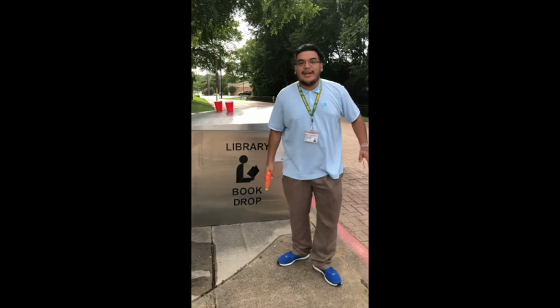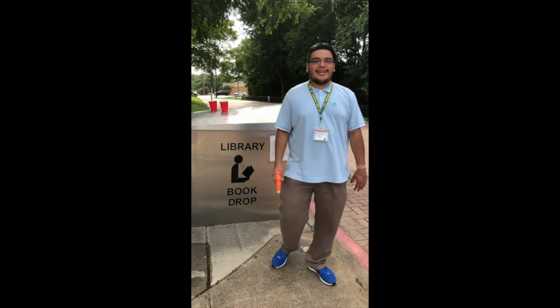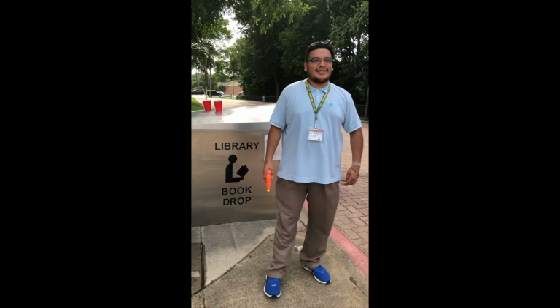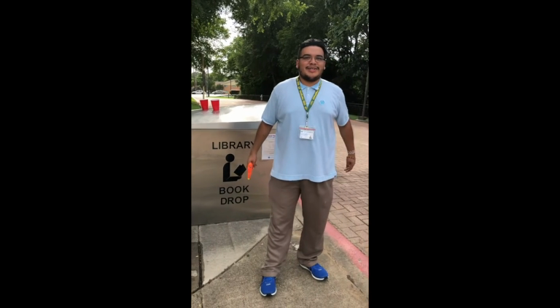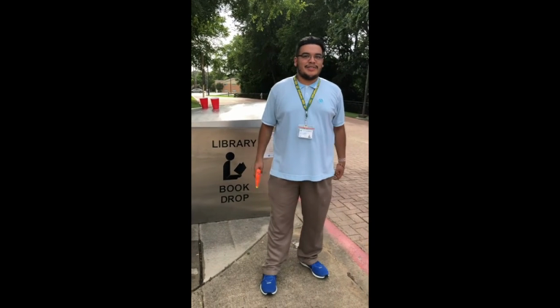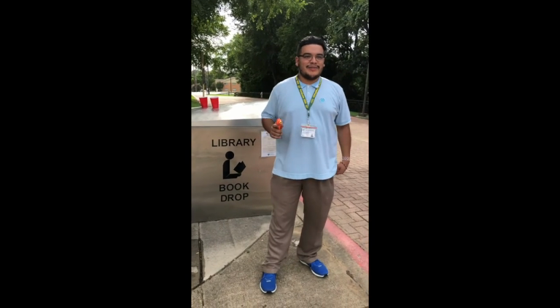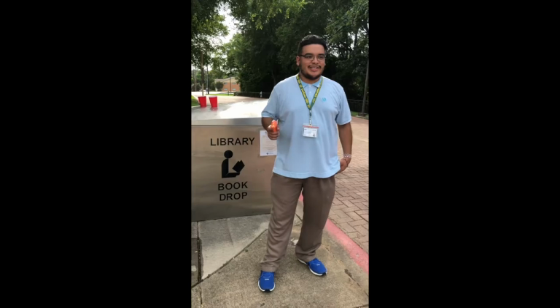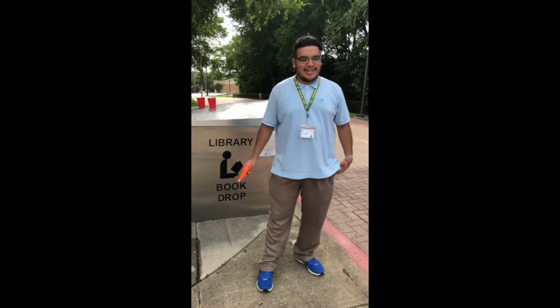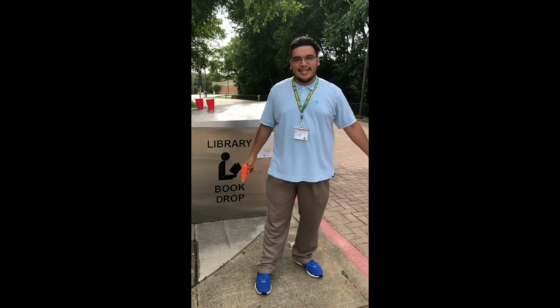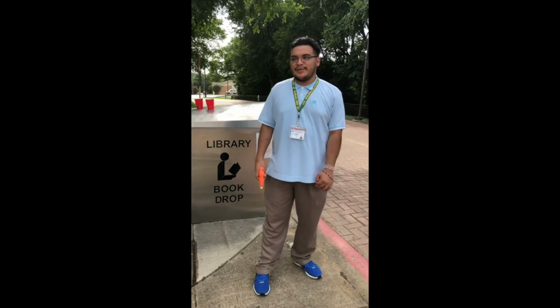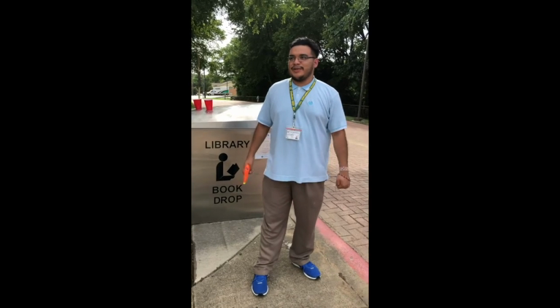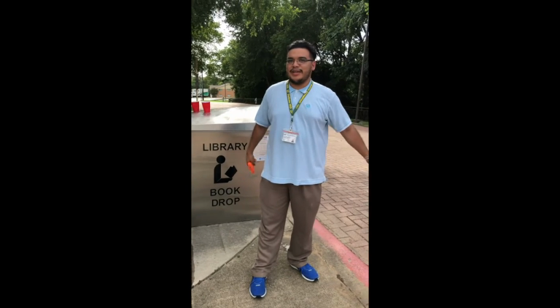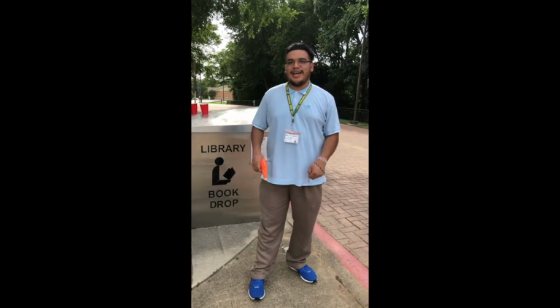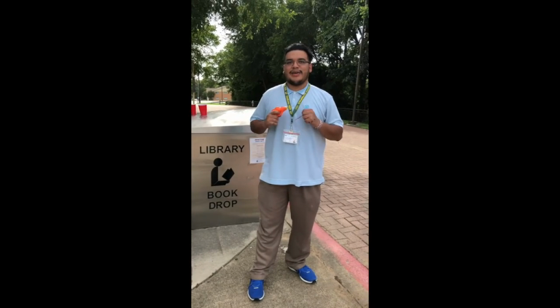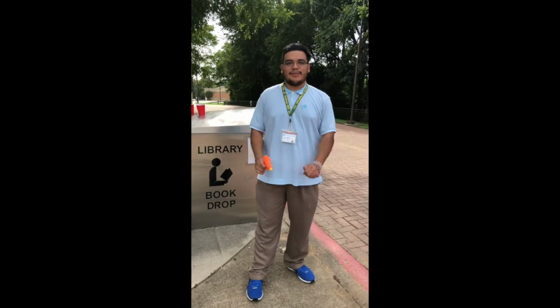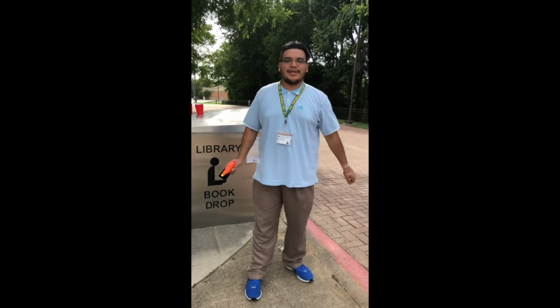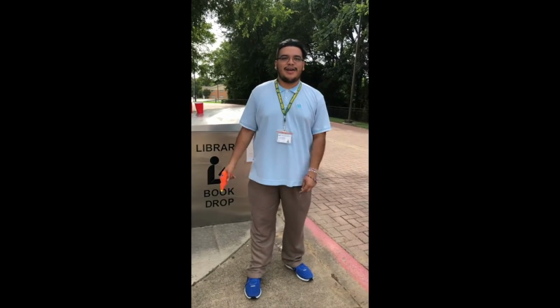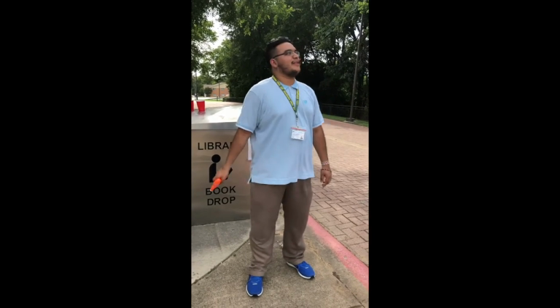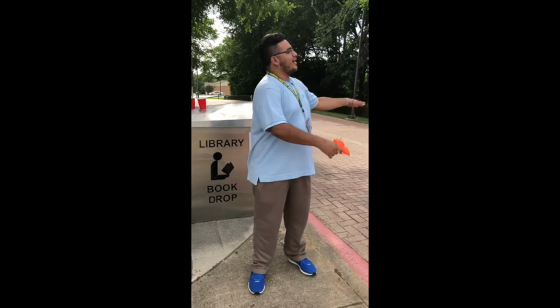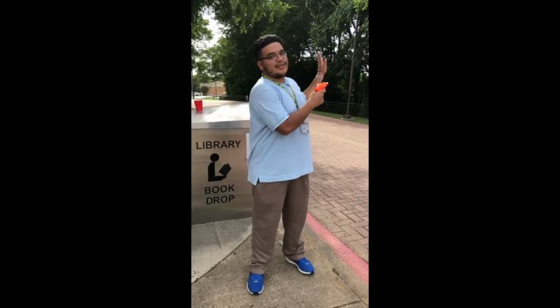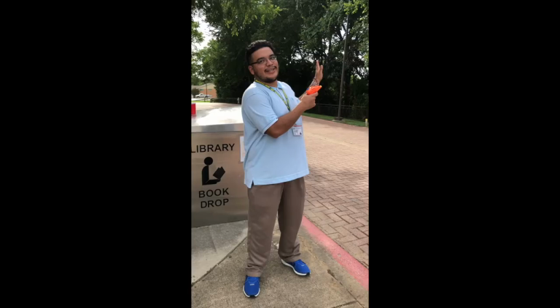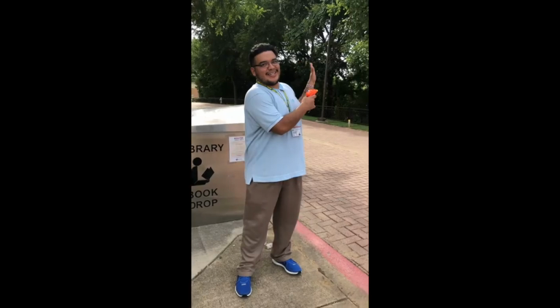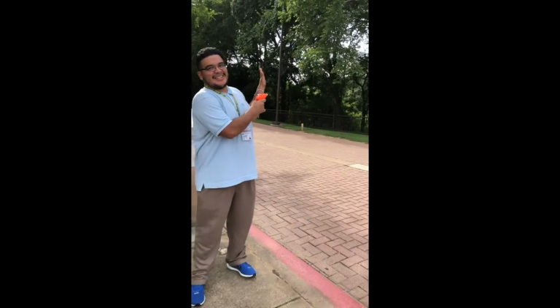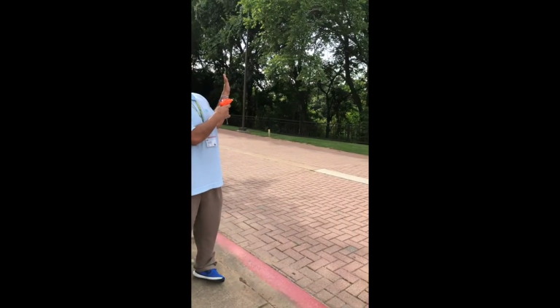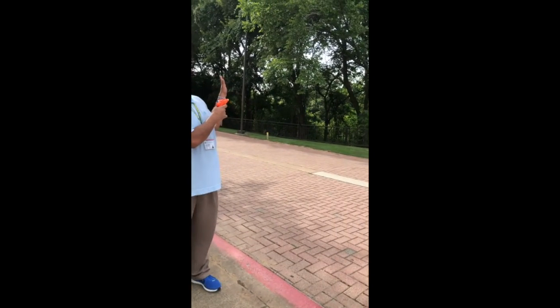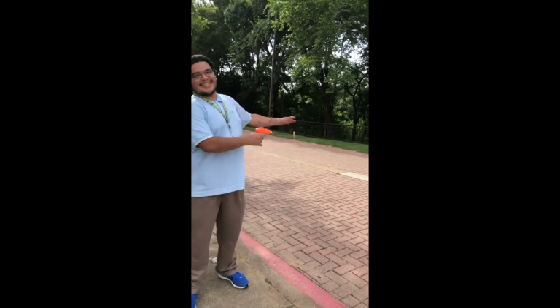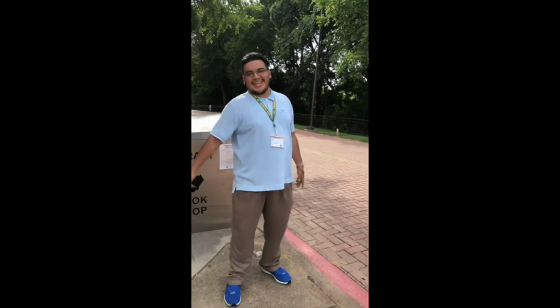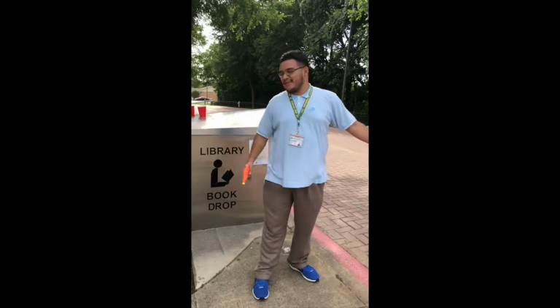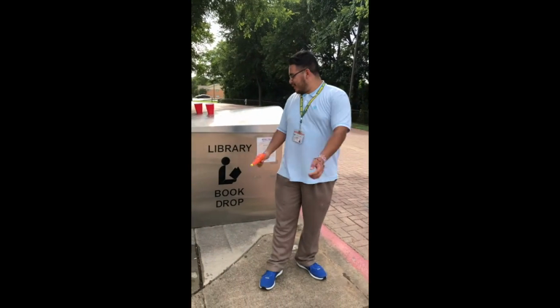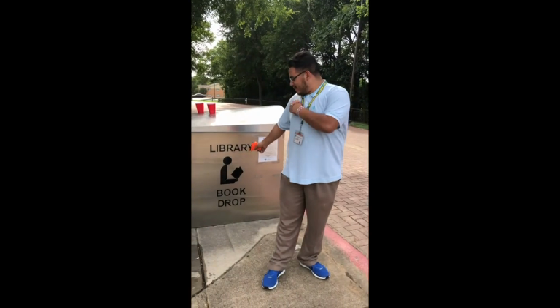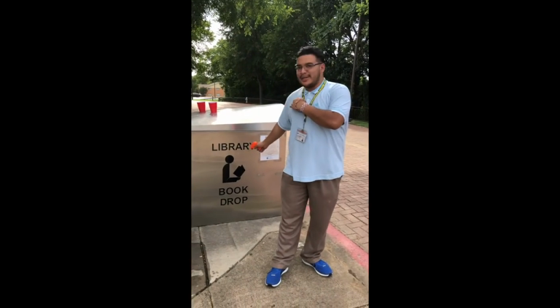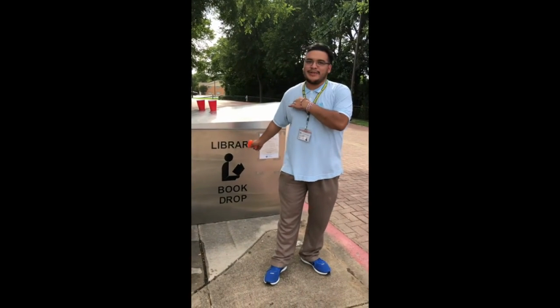Hey kids, Luca here, Mr. Janelle Onus' assistant, and today we are doing a curbside craft outside. We're still at the DeSoto Pollock Library though.